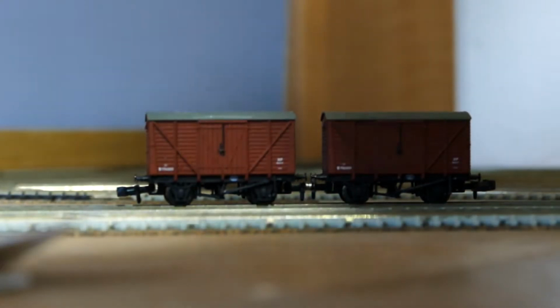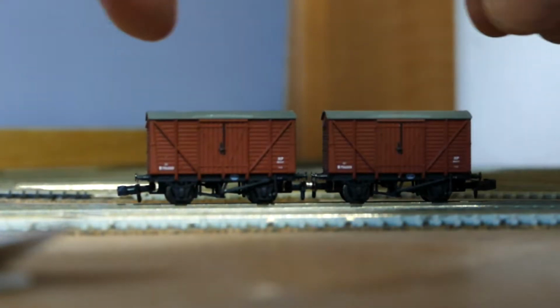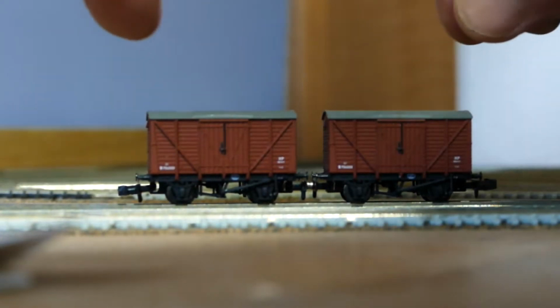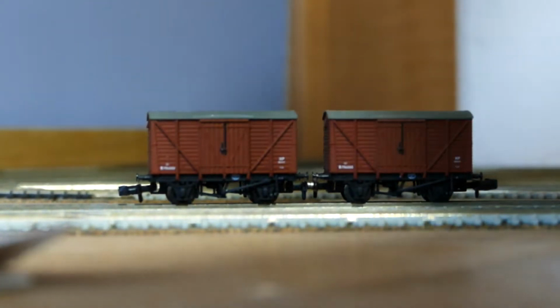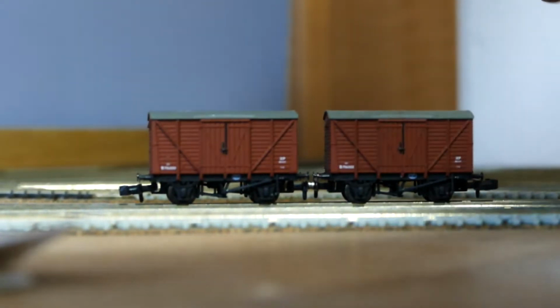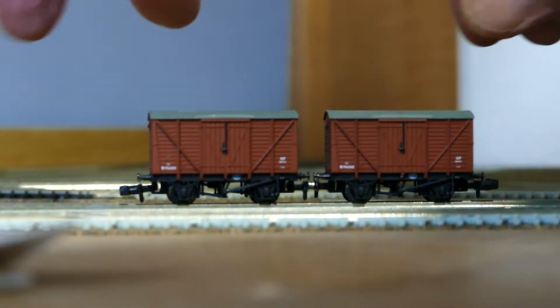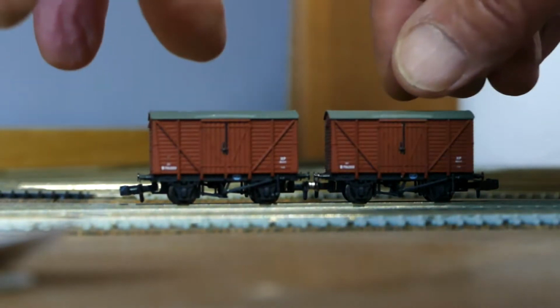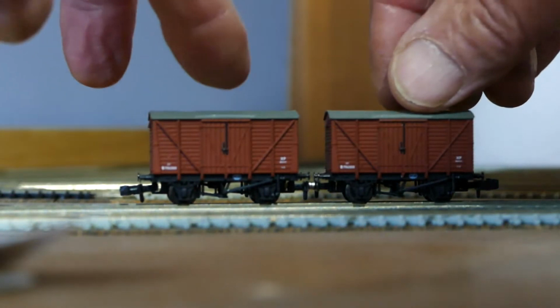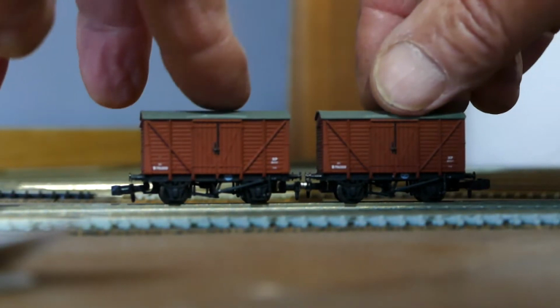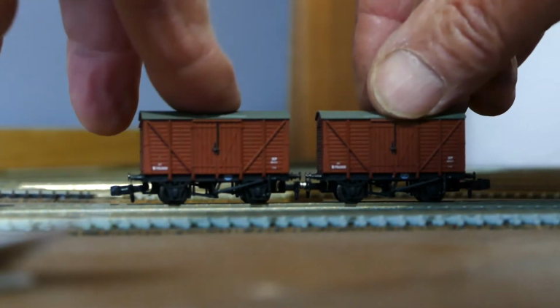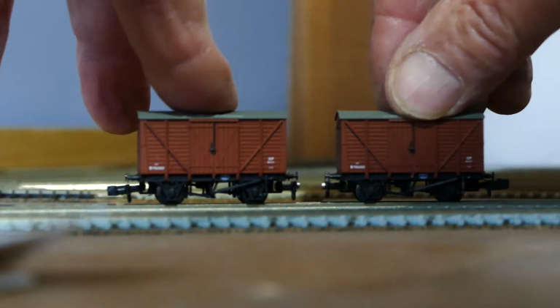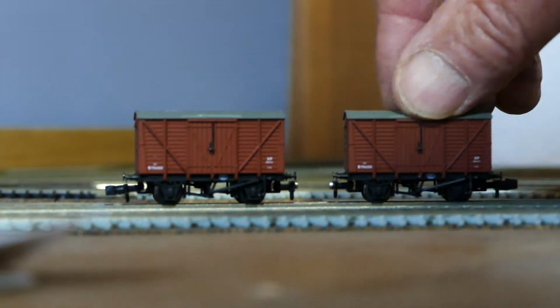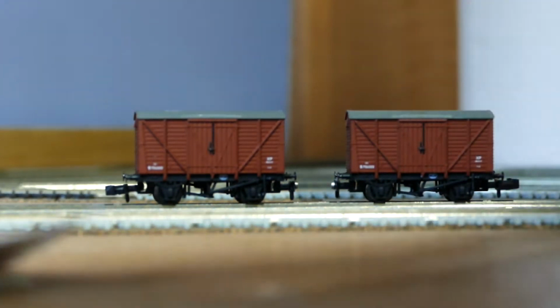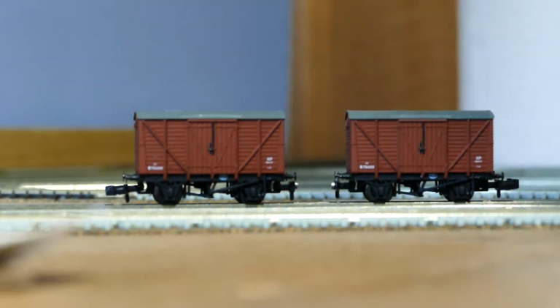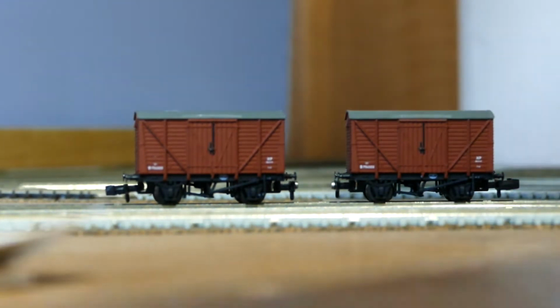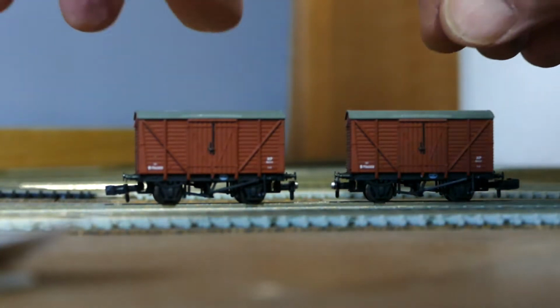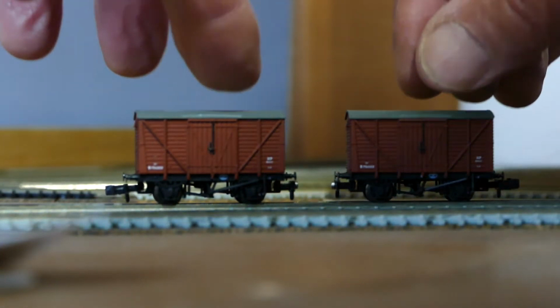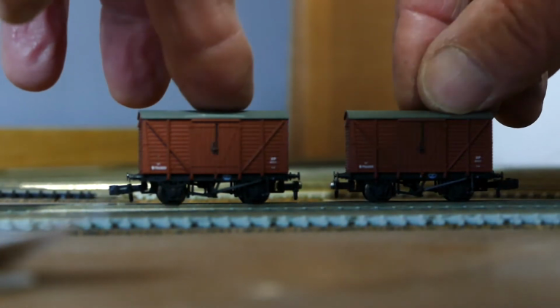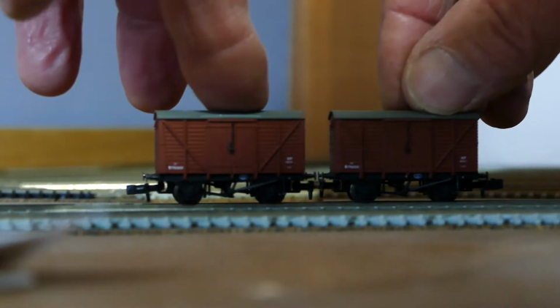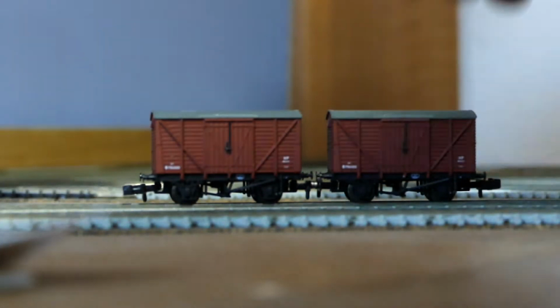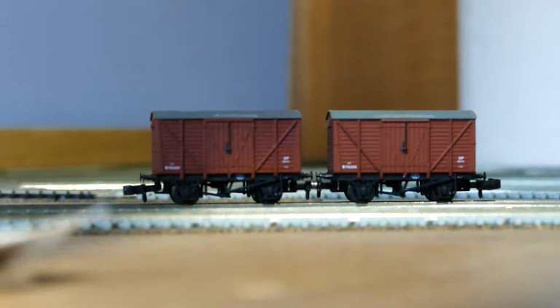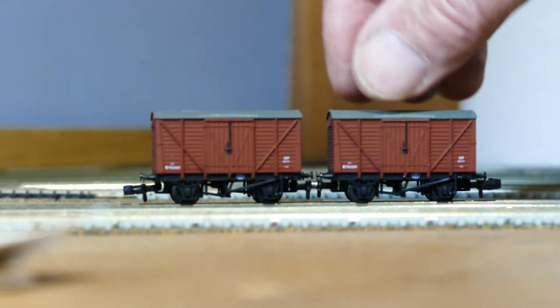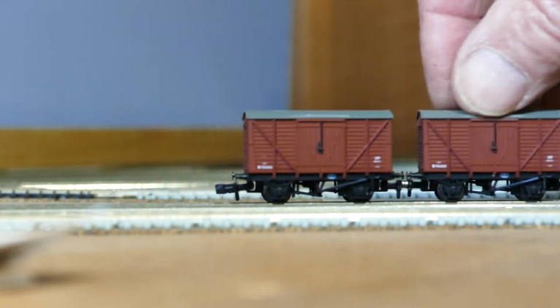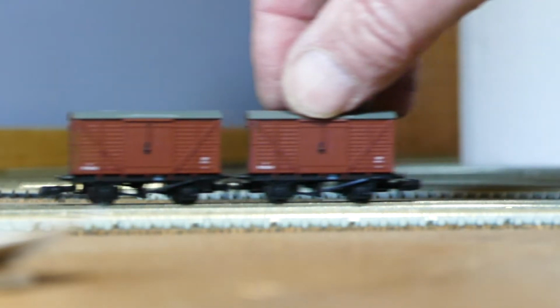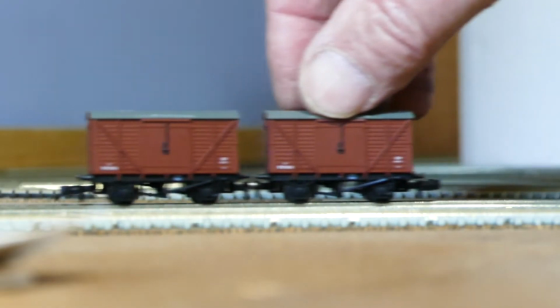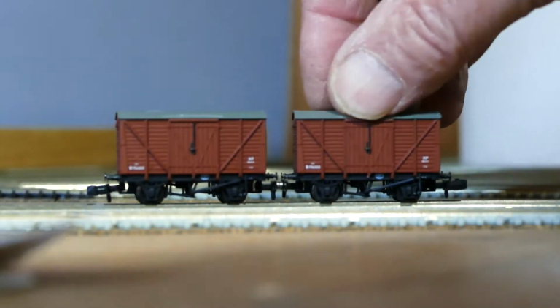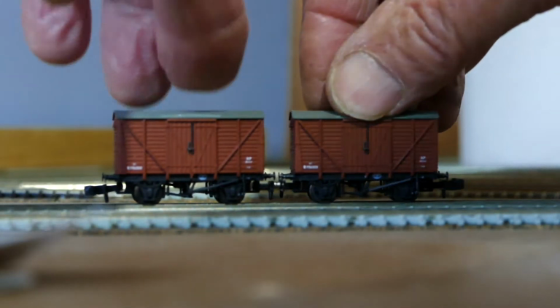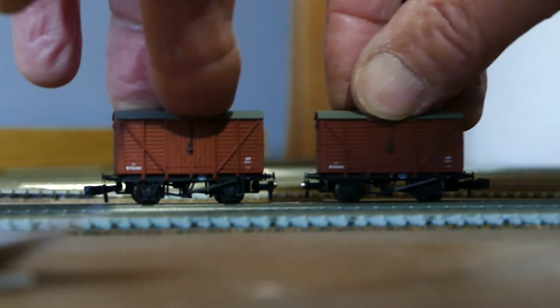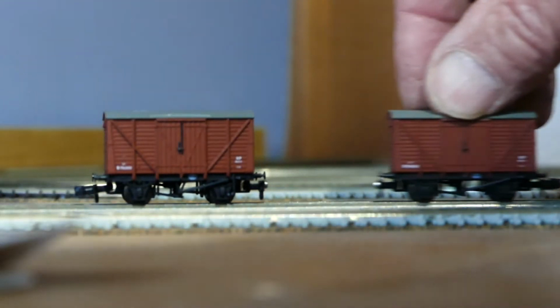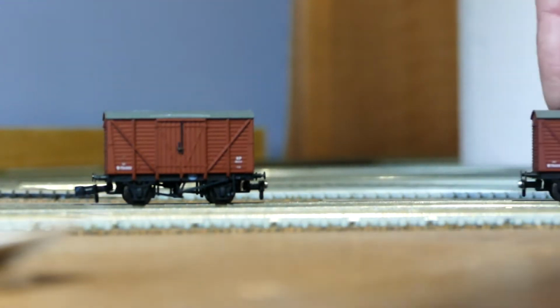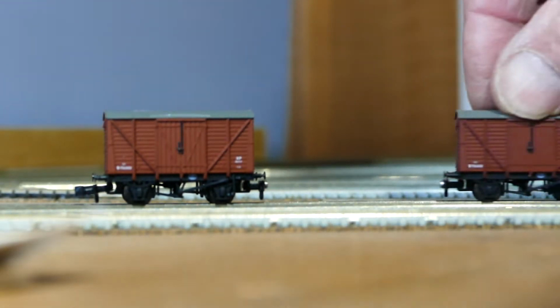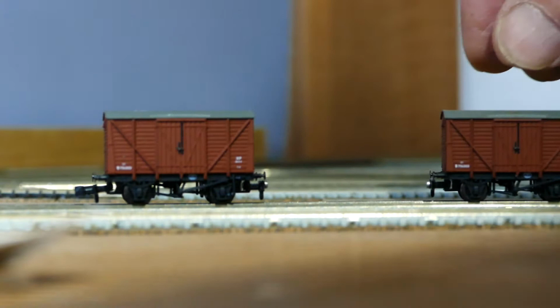Here are the two wagons that I put the magnets on, and you can see I can pull them apart and put them back together again, which all works quite nicely.